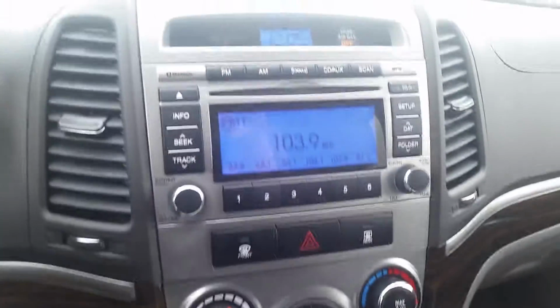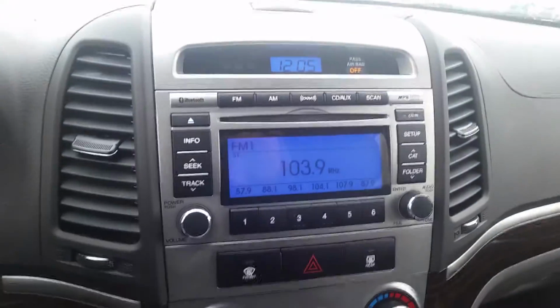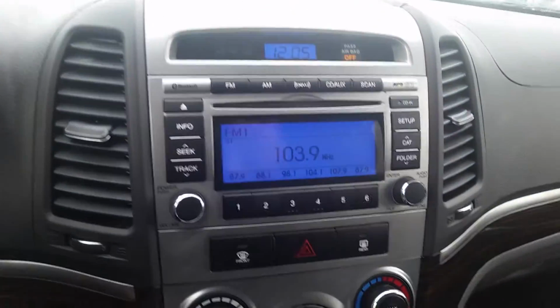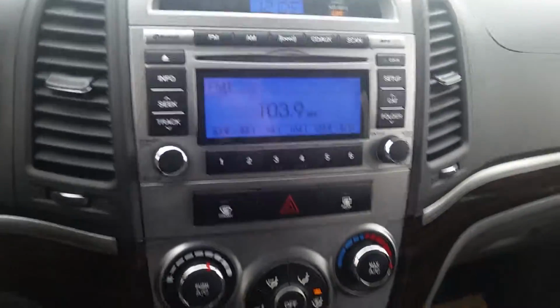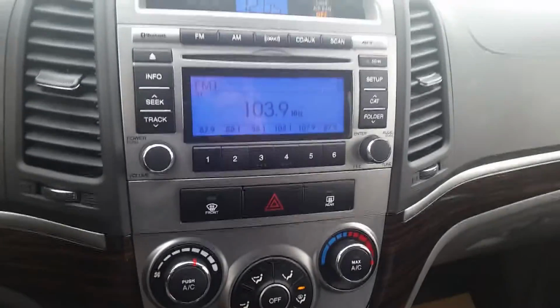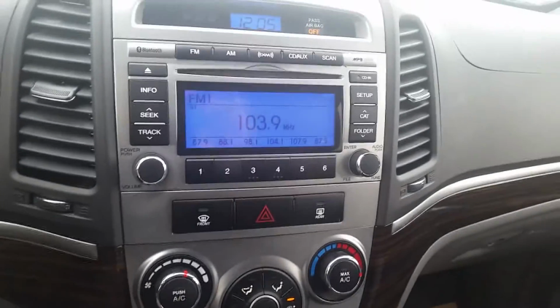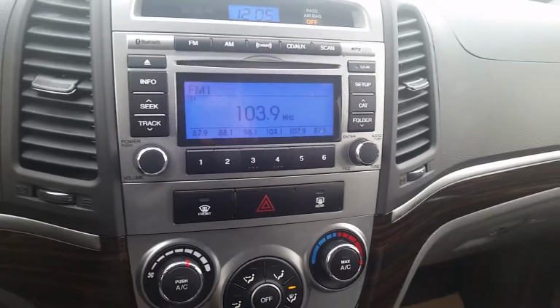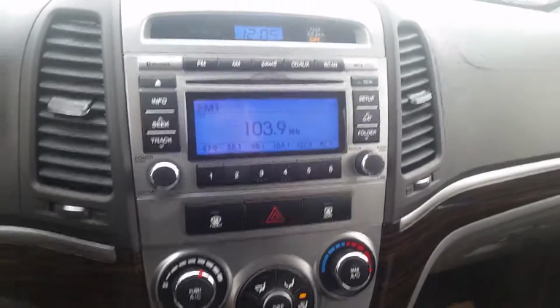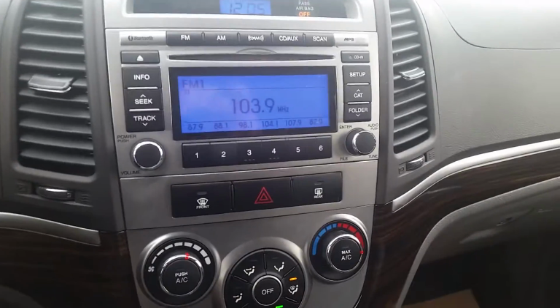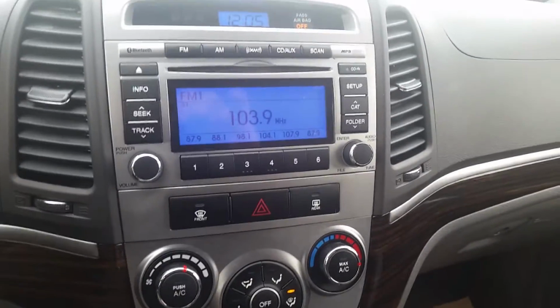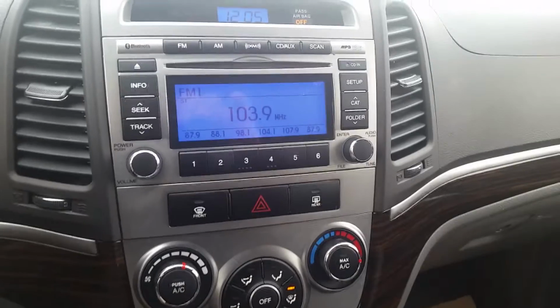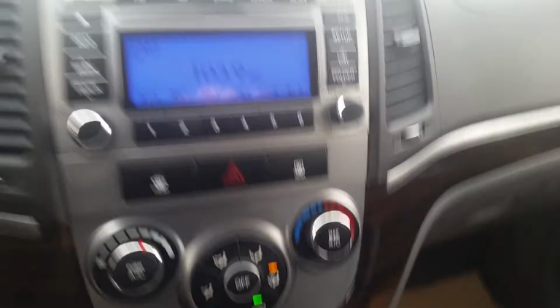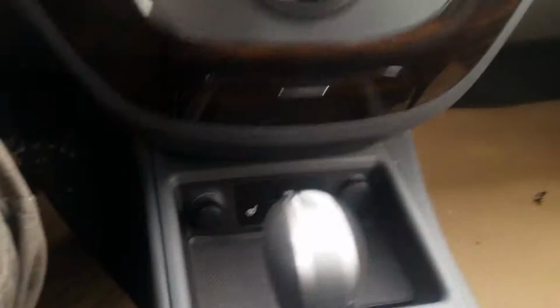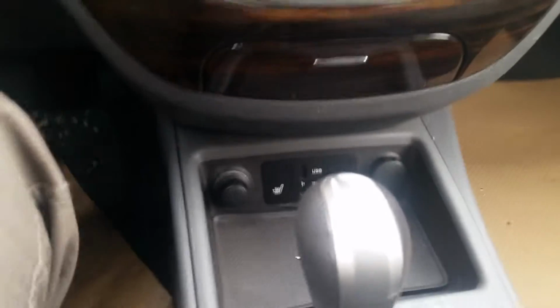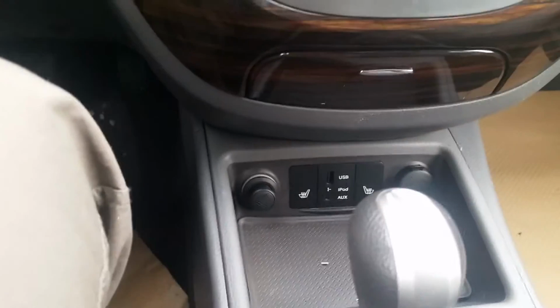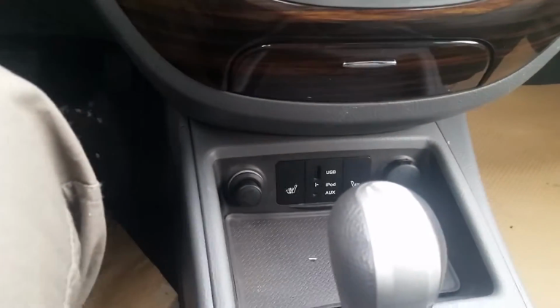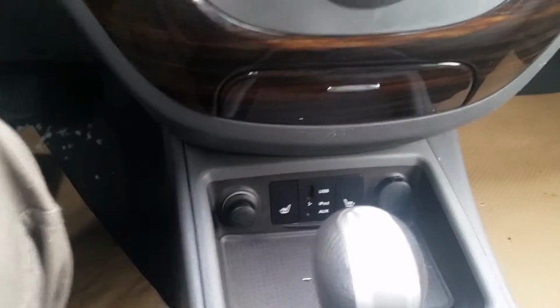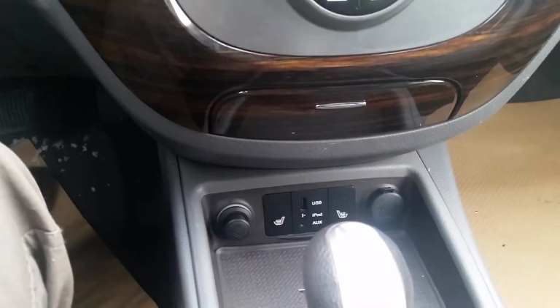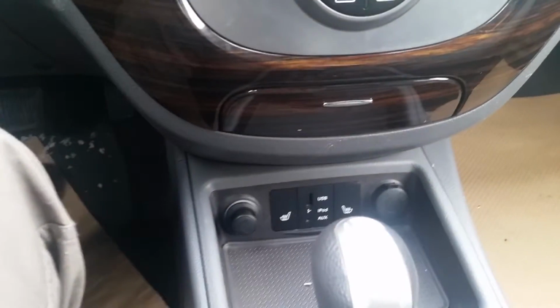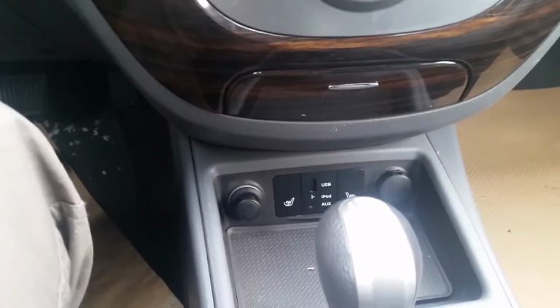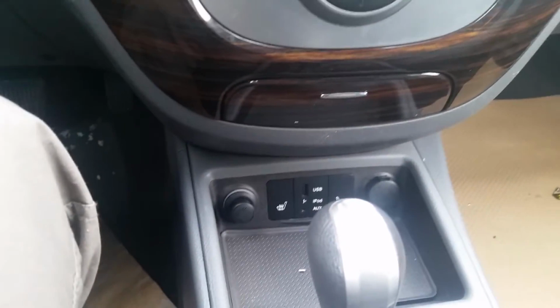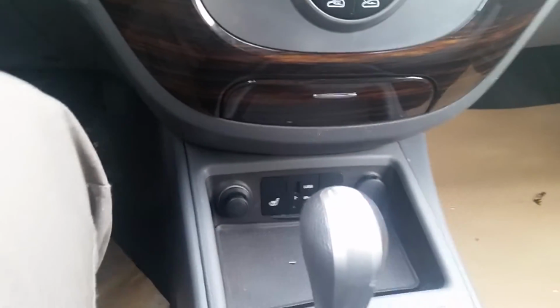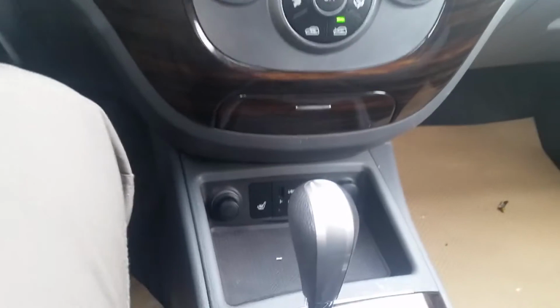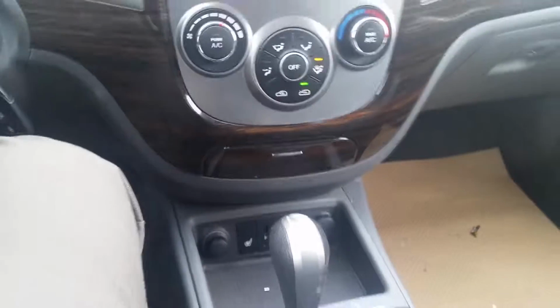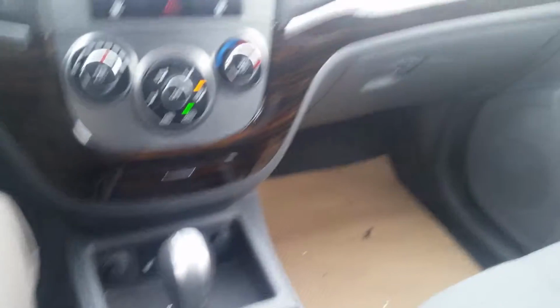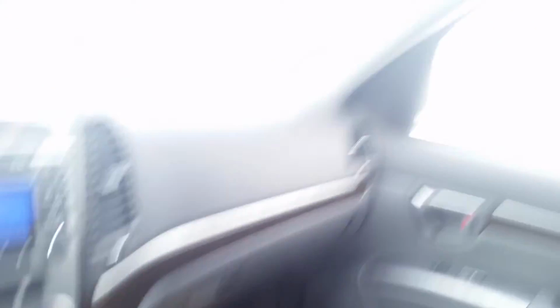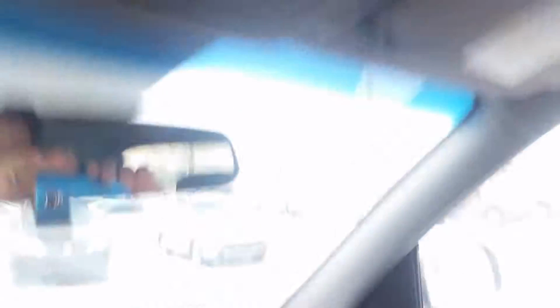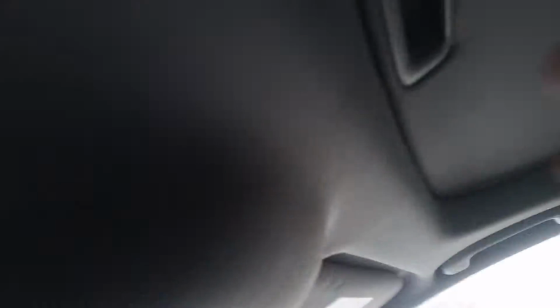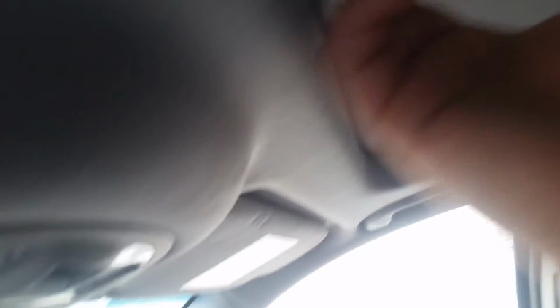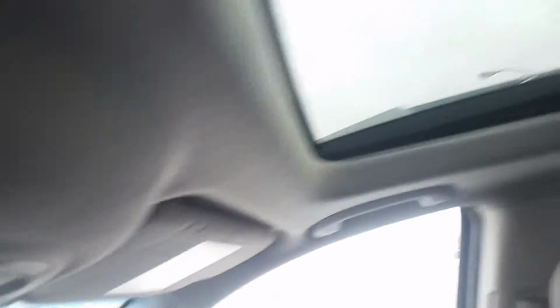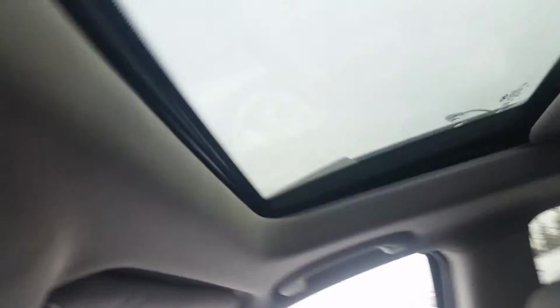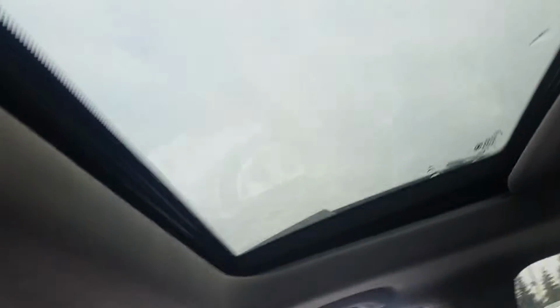You've got the XM satellite radio there, your screen there for your CD player. It's got heated seats, which is great for a cloth seat vehicle. It's even got a nice little sunroof here for you as well.